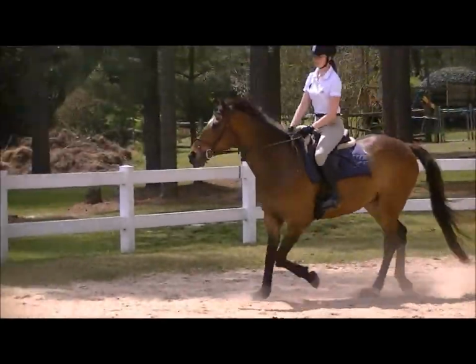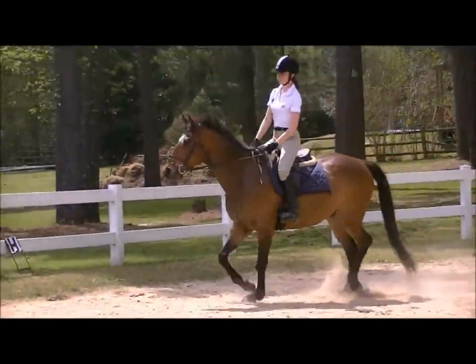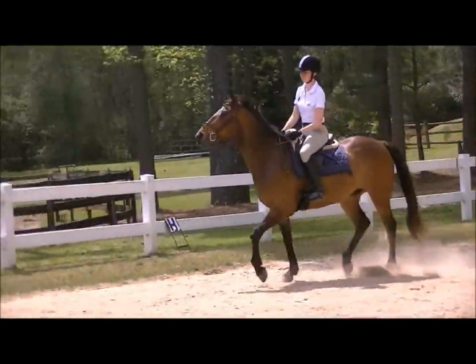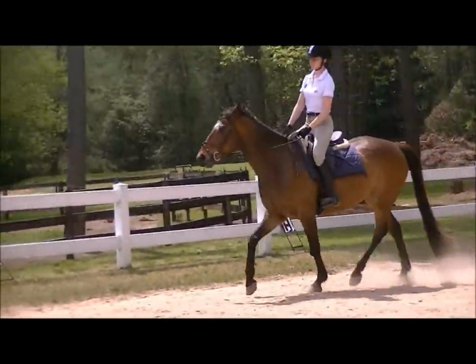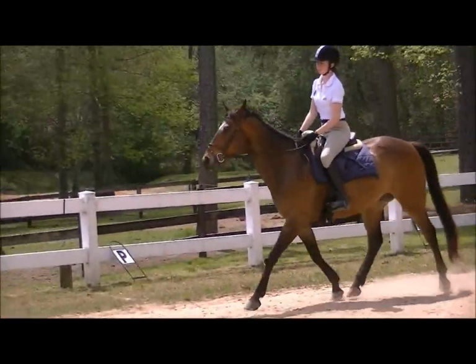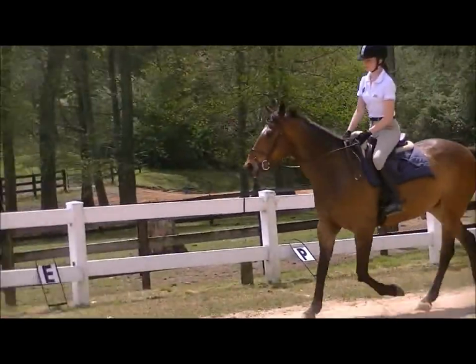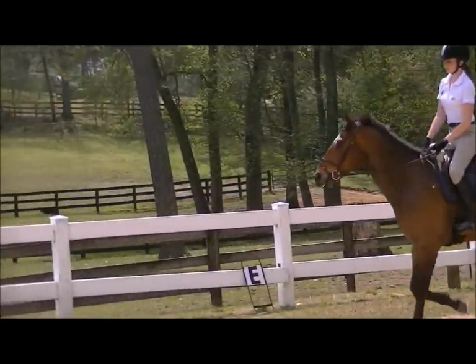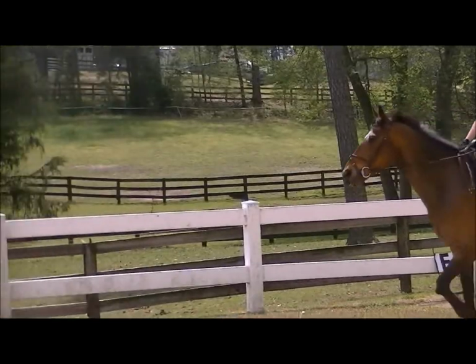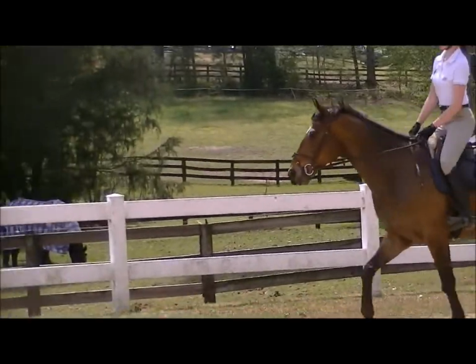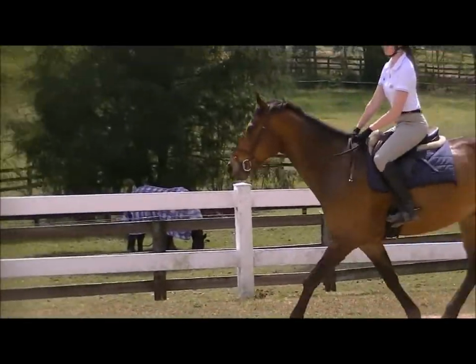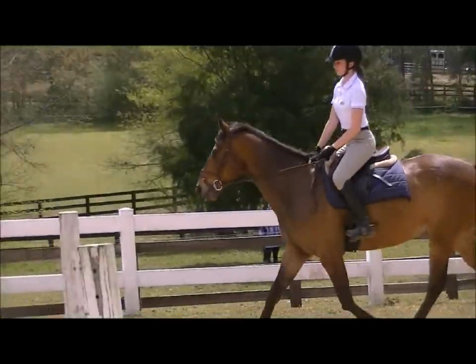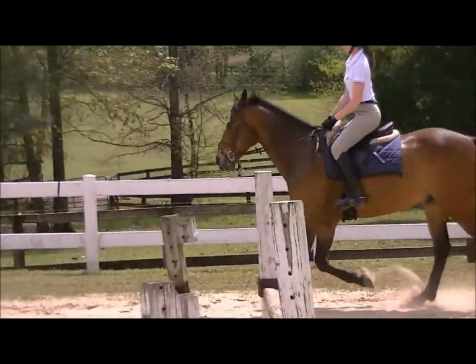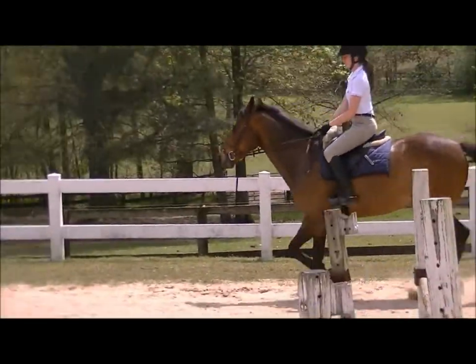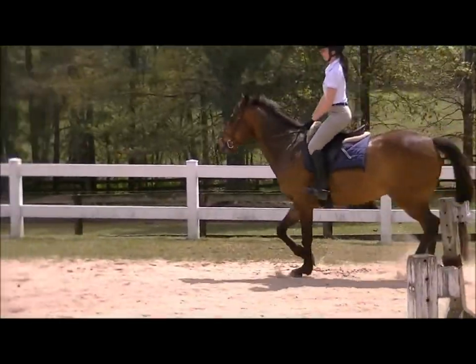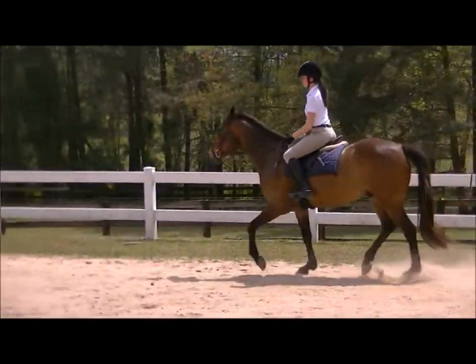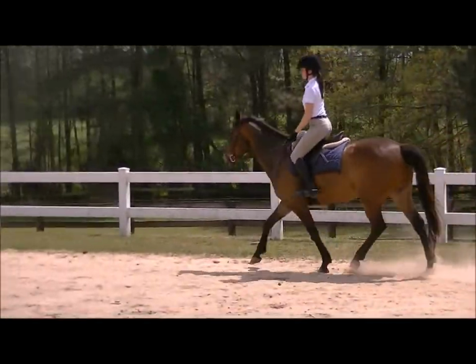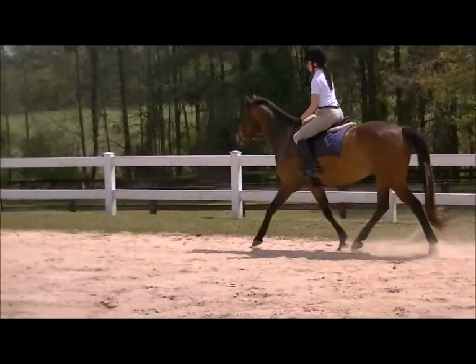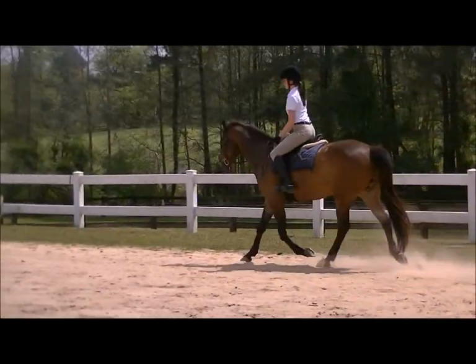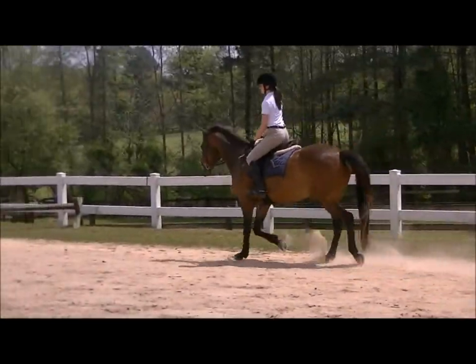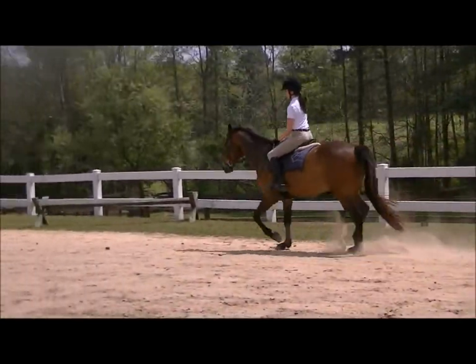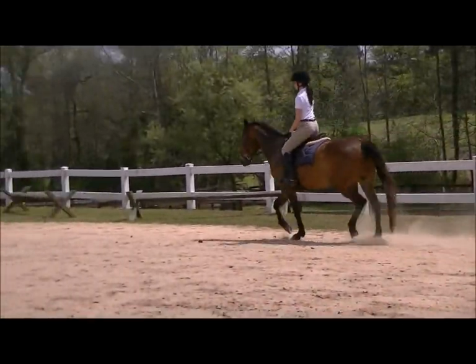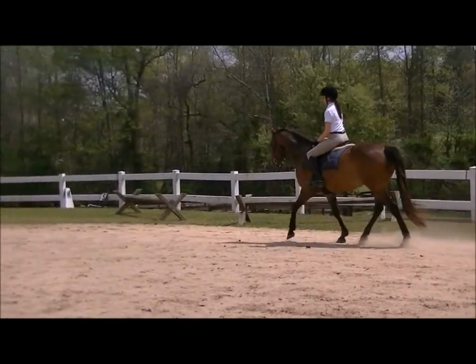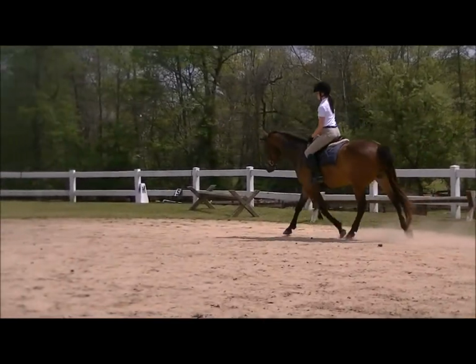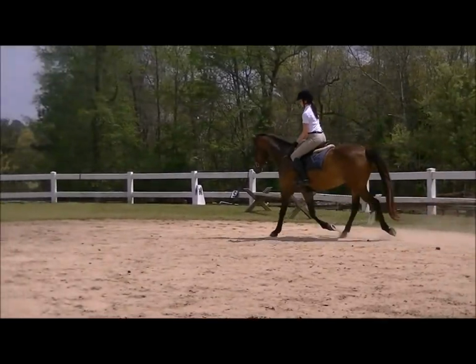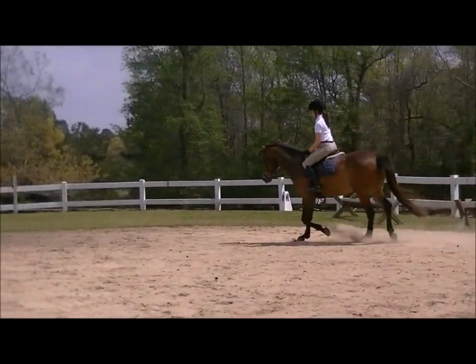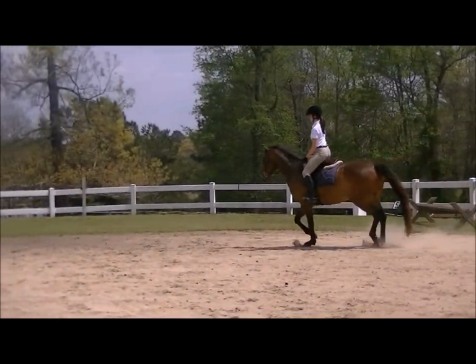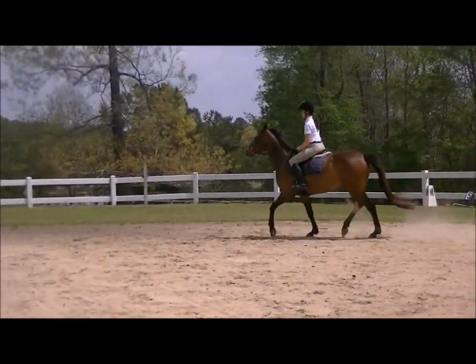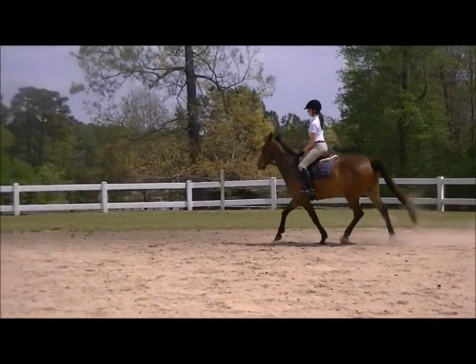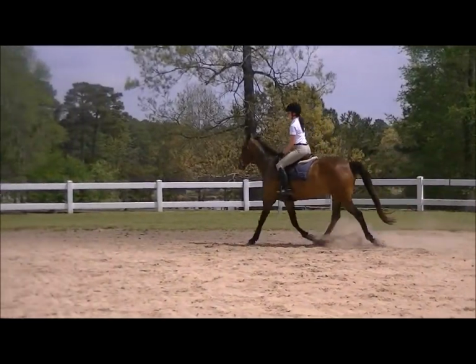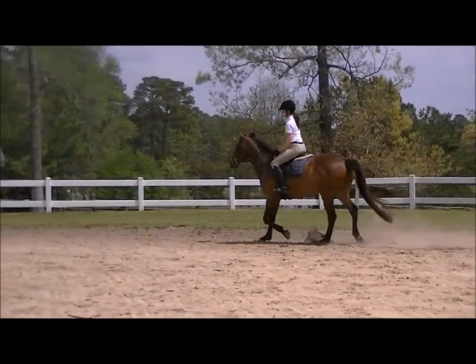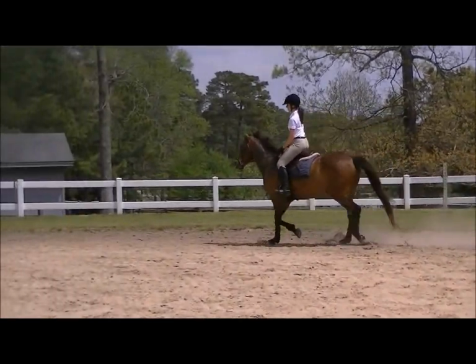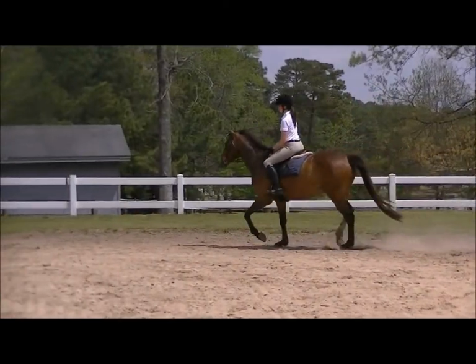He's a nice mover. He's pretty darn cute. Get a connection with him. When I saw the video I was like oh my god he's really adorable. Good, and just ride him into that connection a little bit, shorter rein.